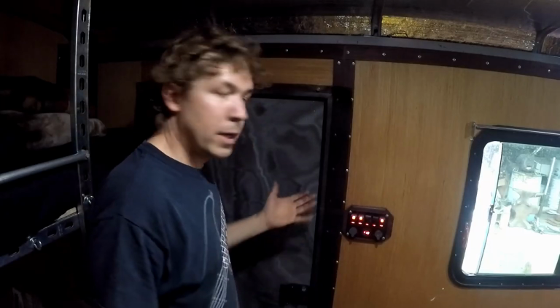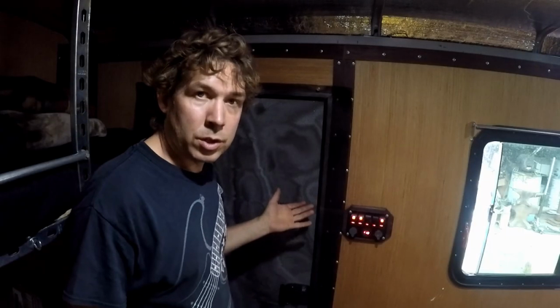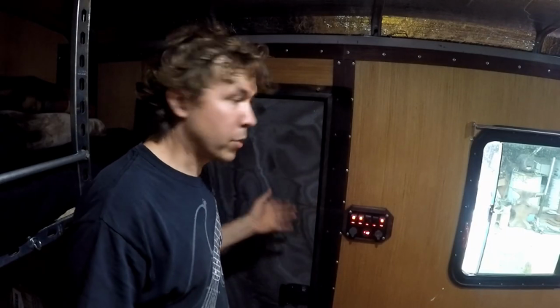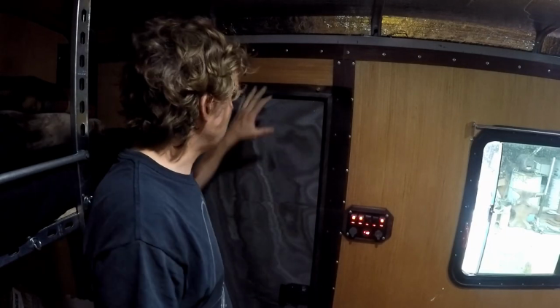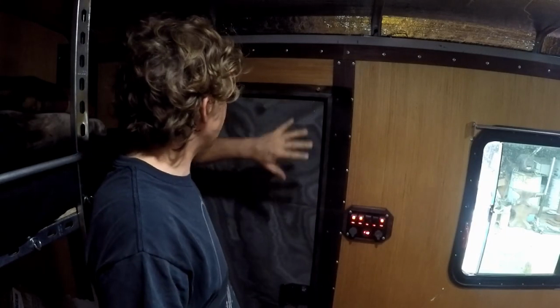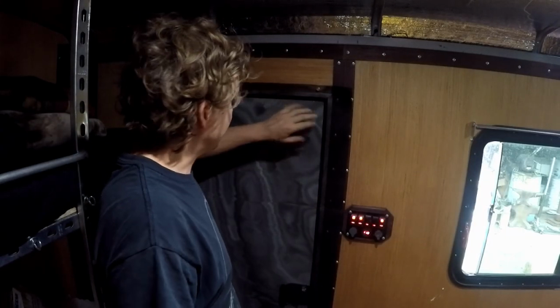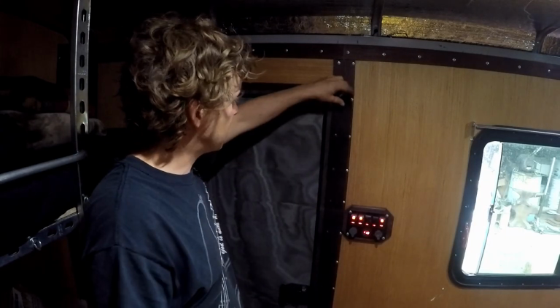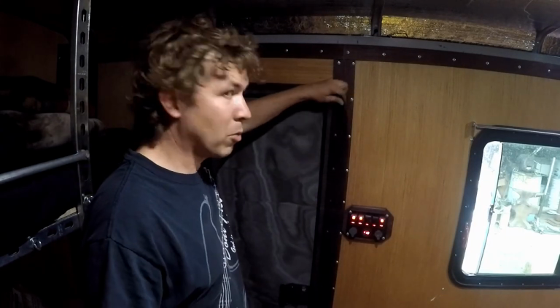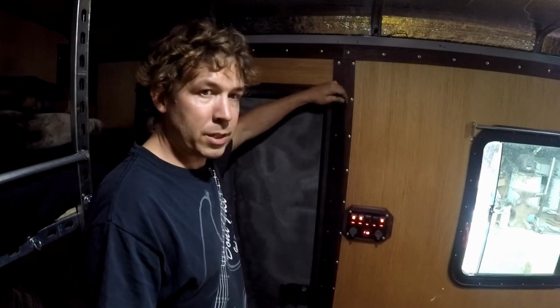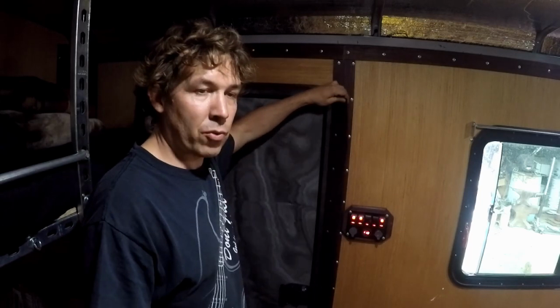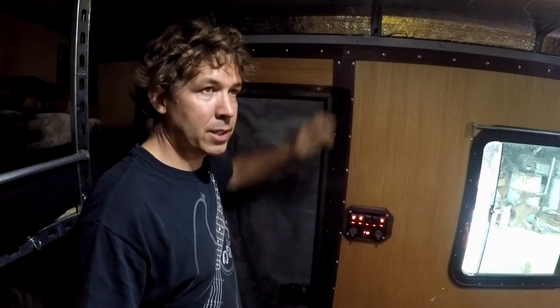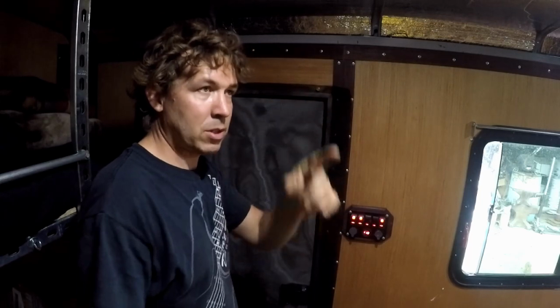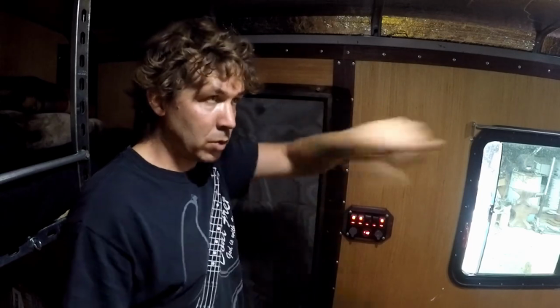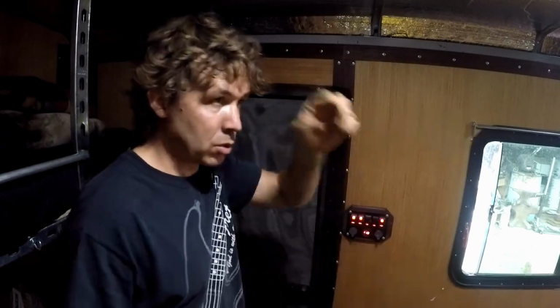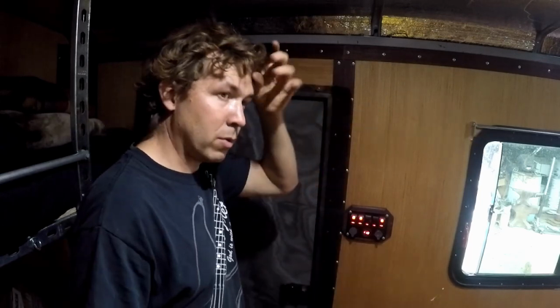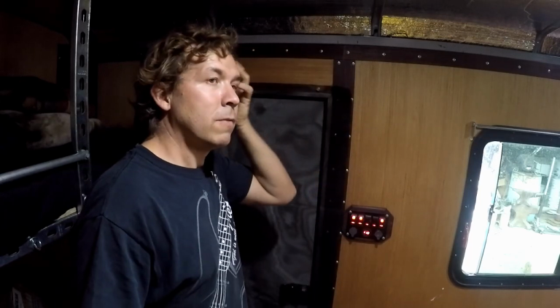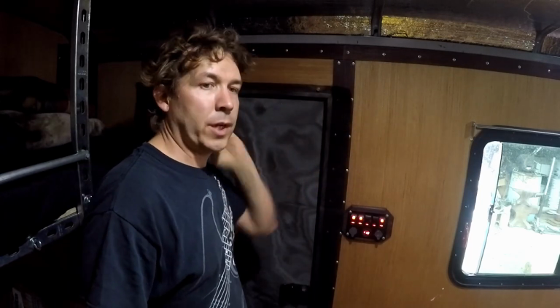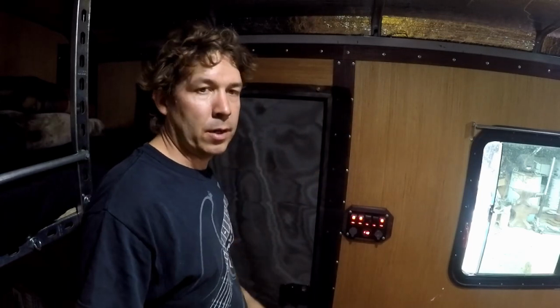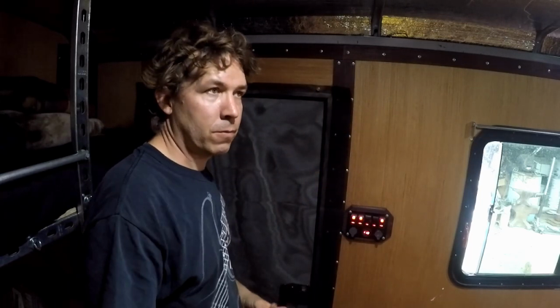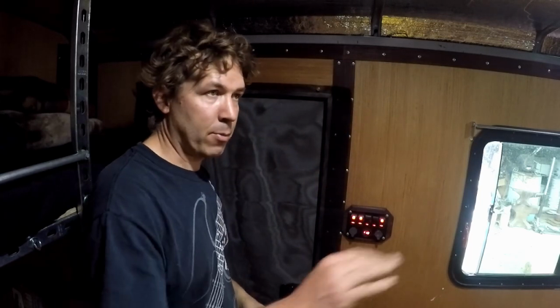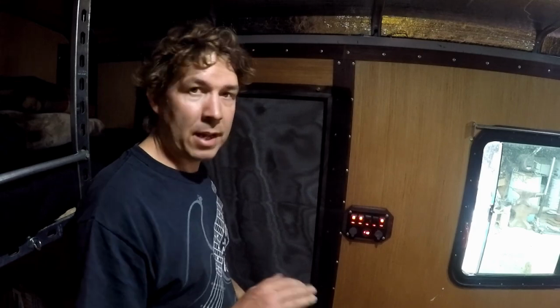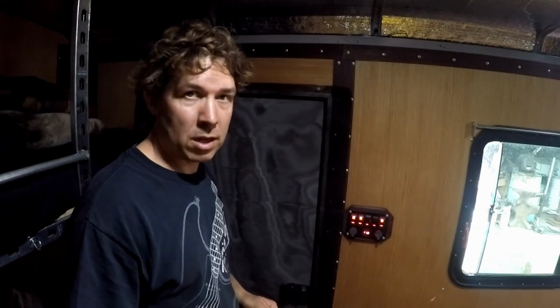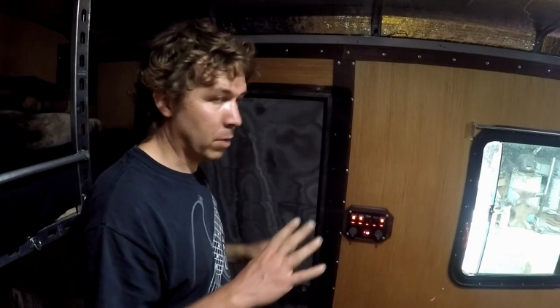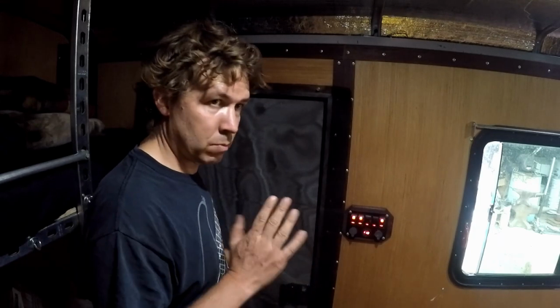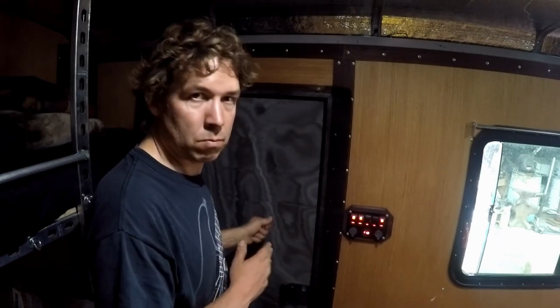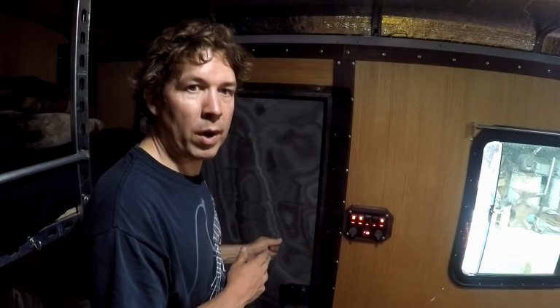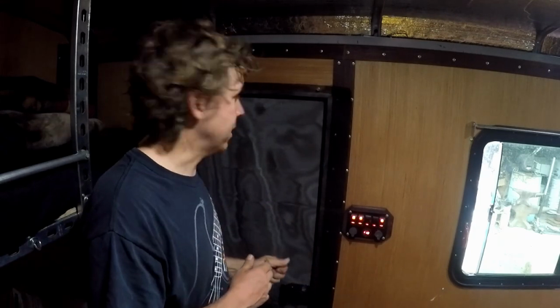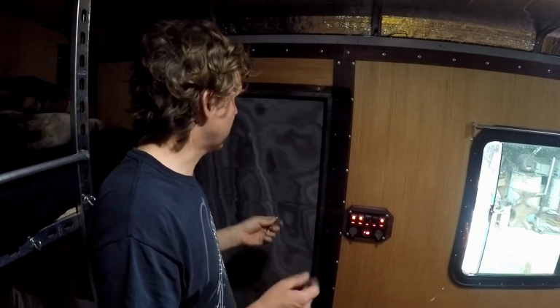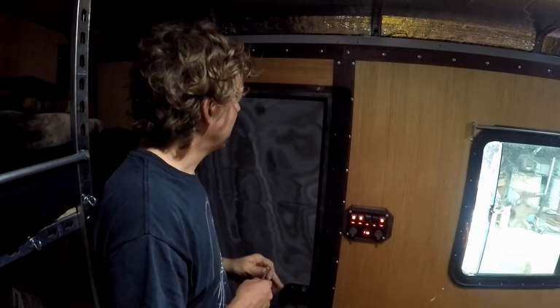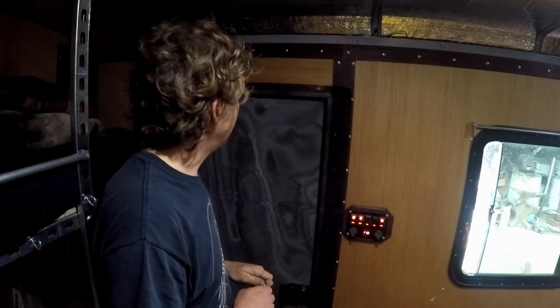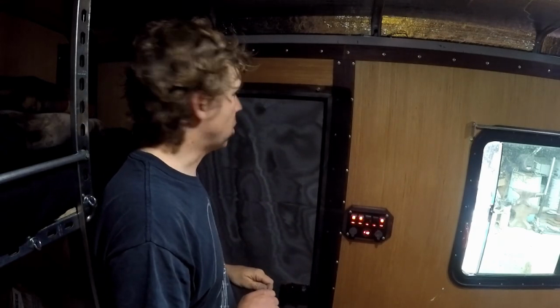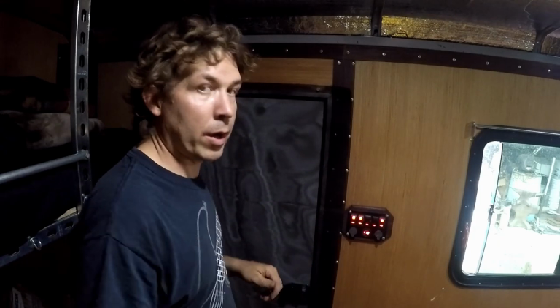So to do this screen door project, I've got this piece of rubberized screen. It's the same stuff I used on the surround for this upper bed to keep my stuff on, but it's black instead of green — or dark brown, I guess.